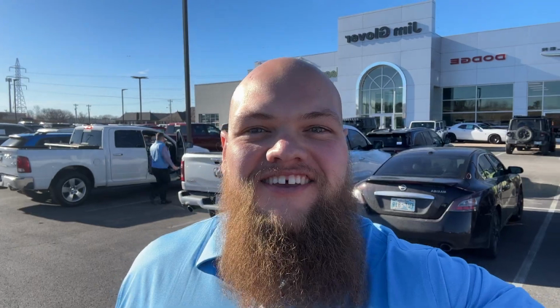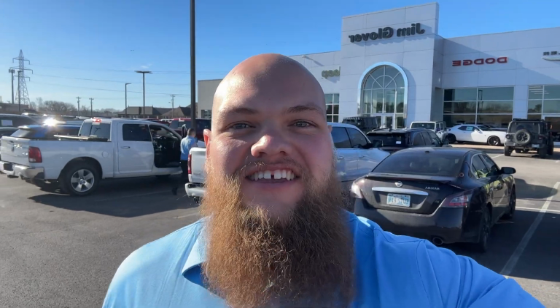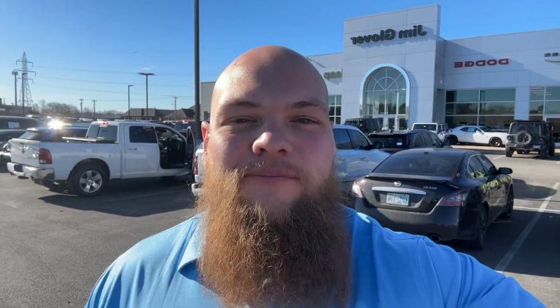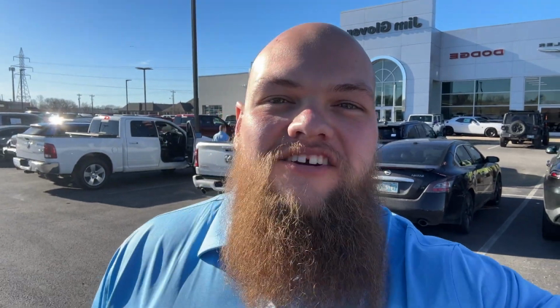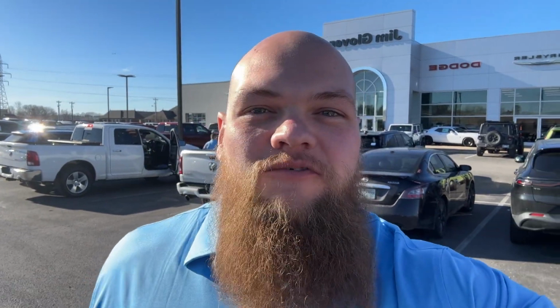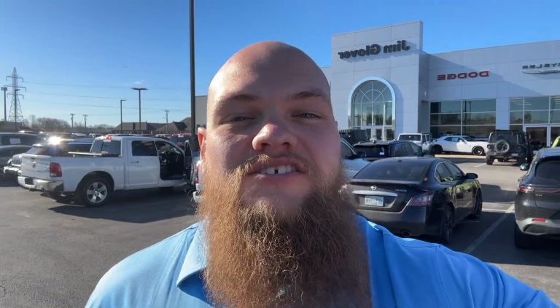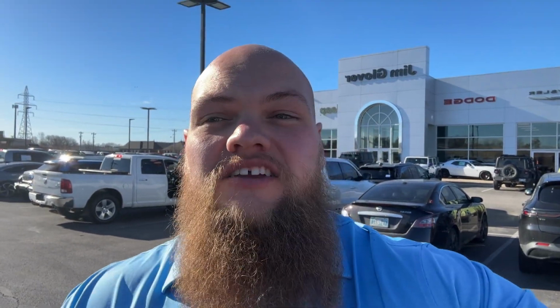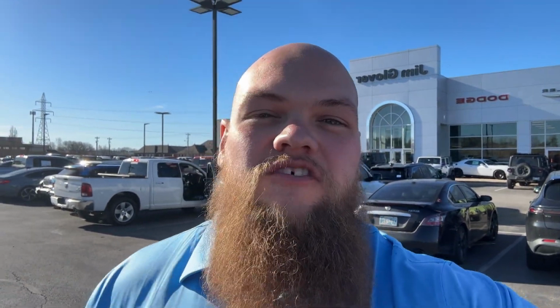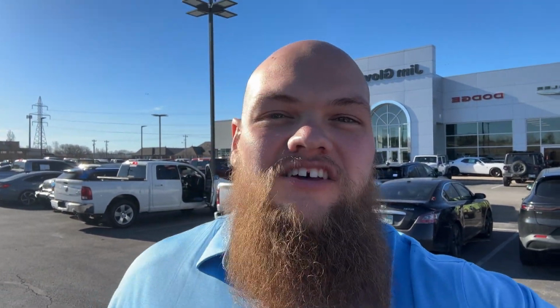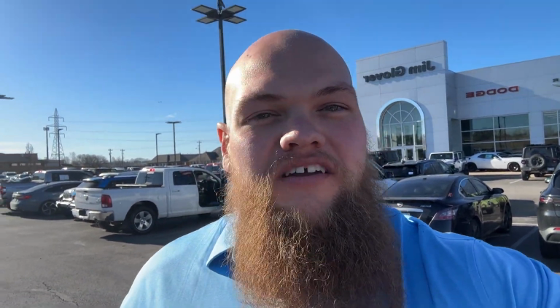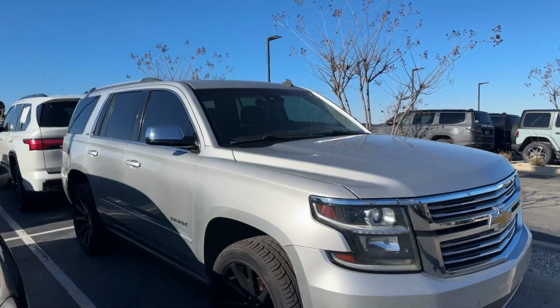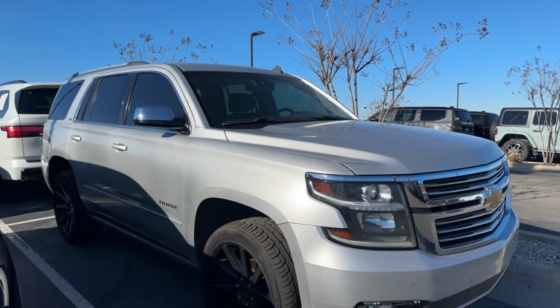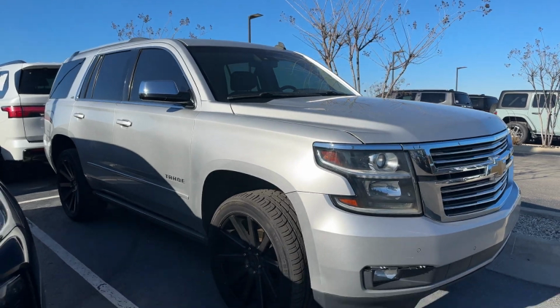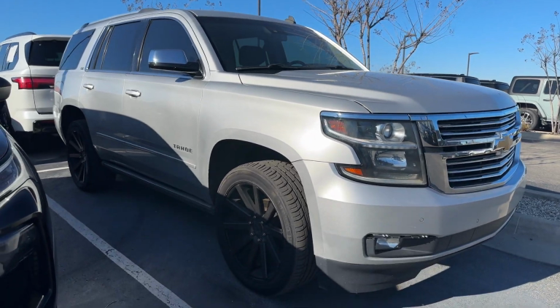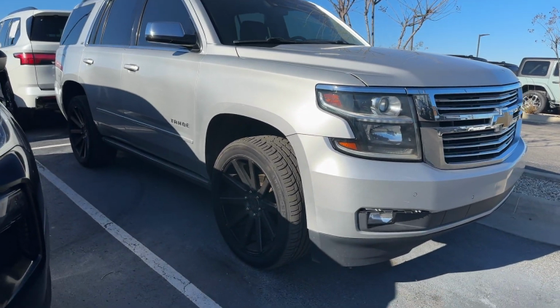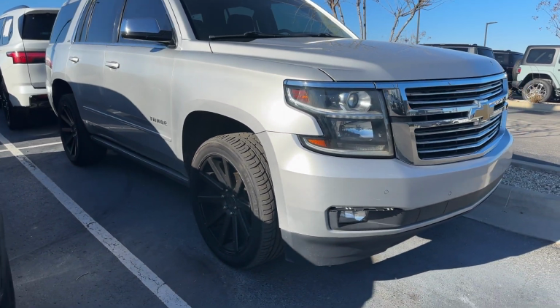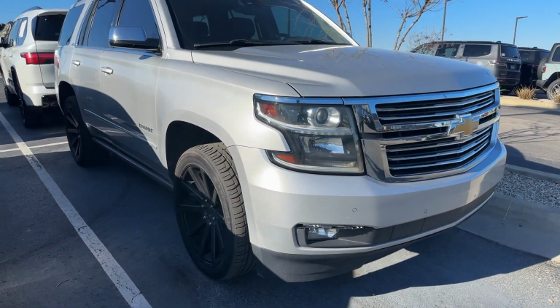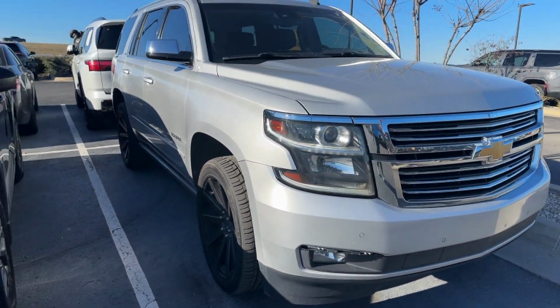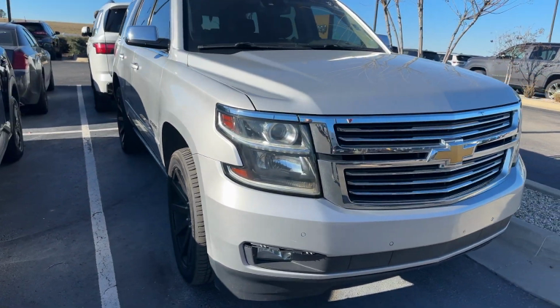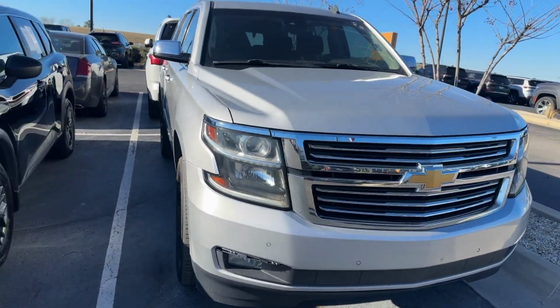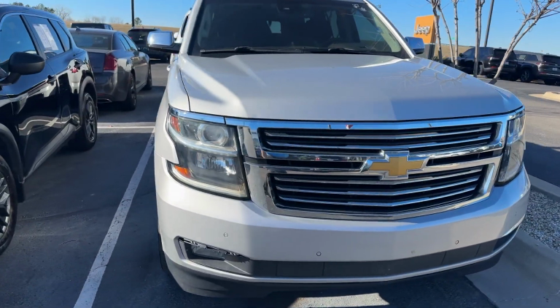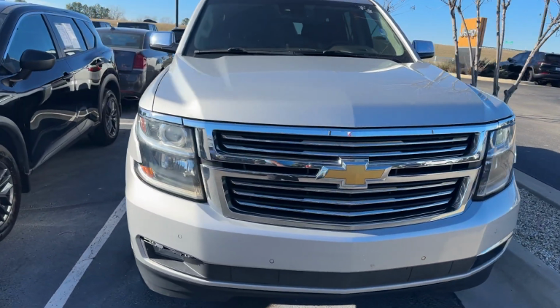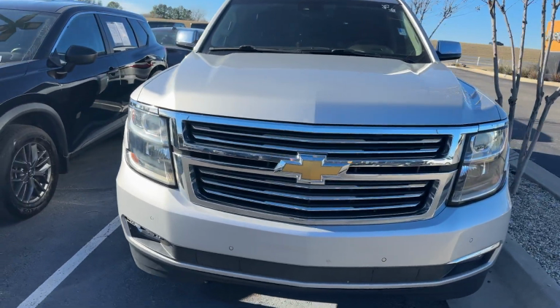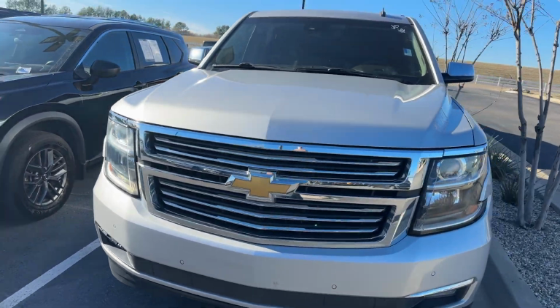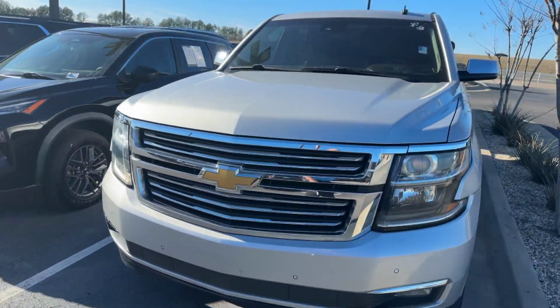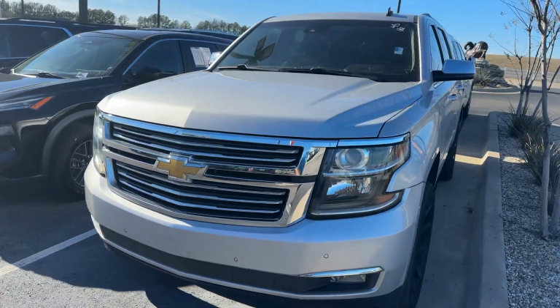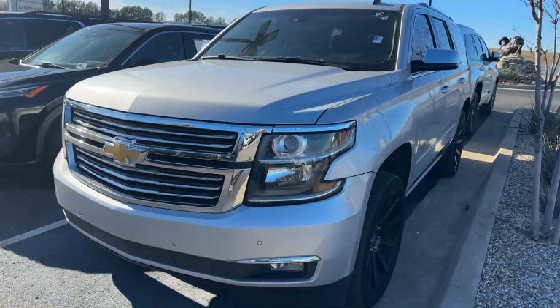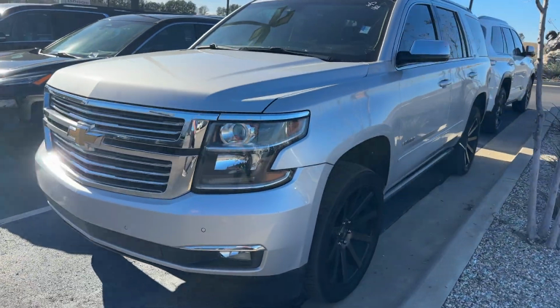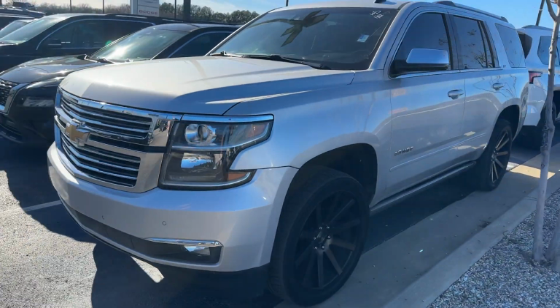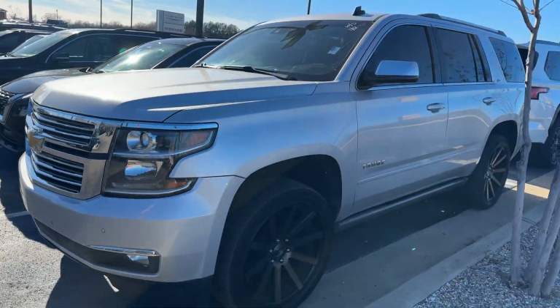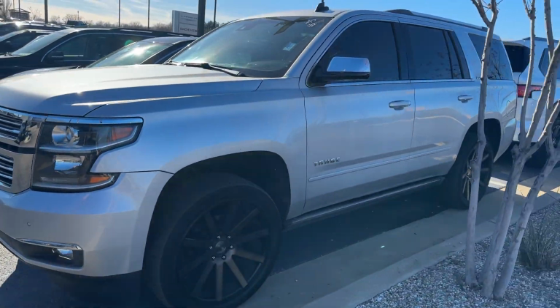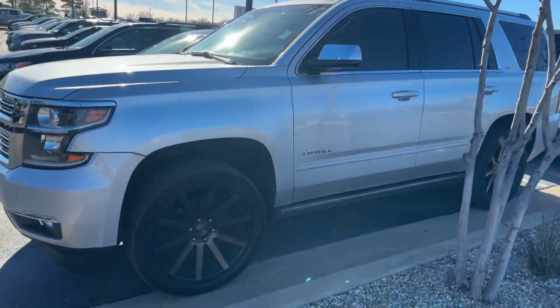Hey Dell, I'm Cody here at Jim Glover Dodge standing in front of the '15 Tahoe right here. Let me turn the camera around, let's take a look. I just wanted to send you this video so you know that it's here and available, and also when you come in Friday or Saturday,